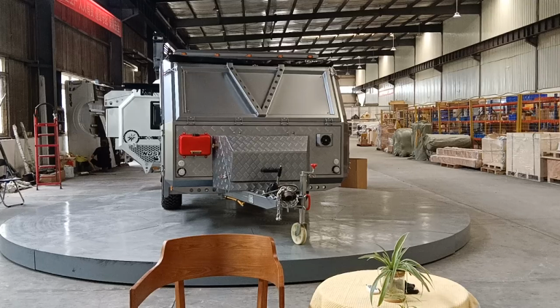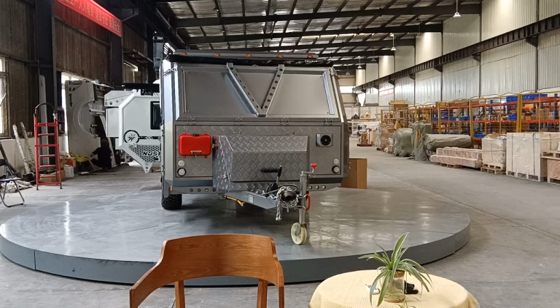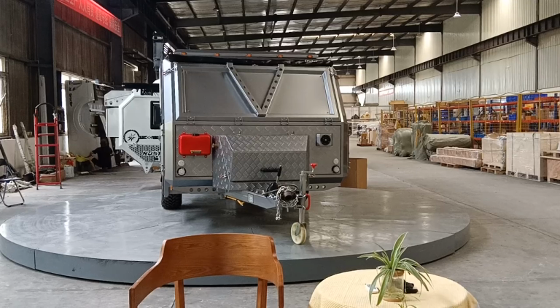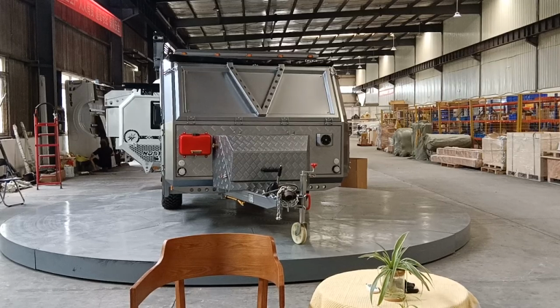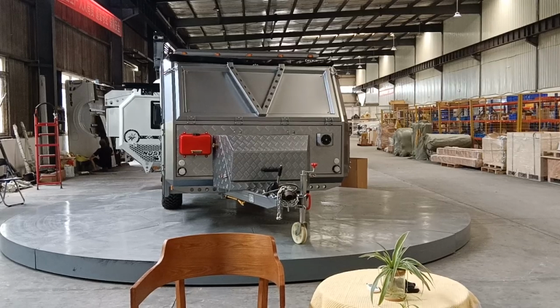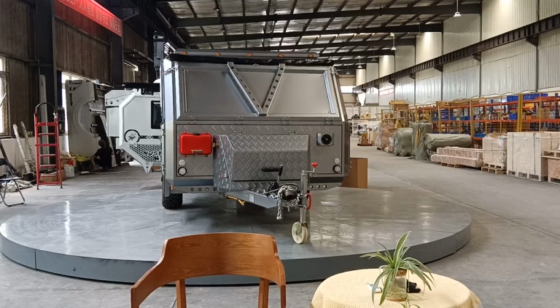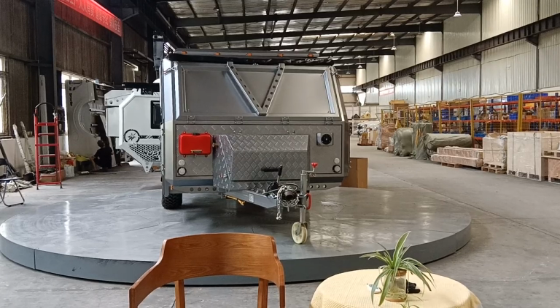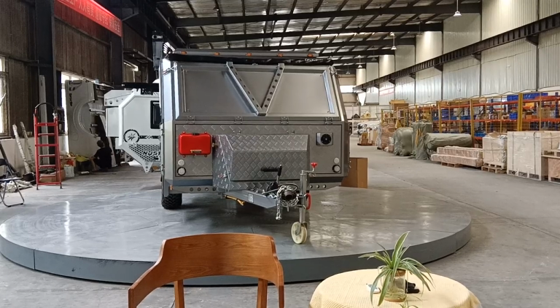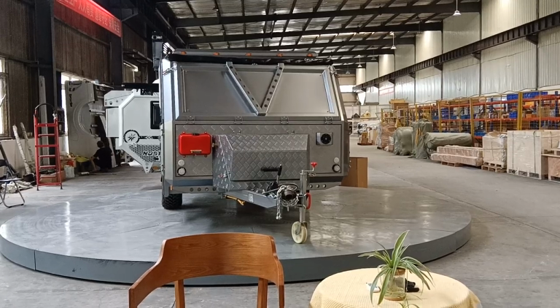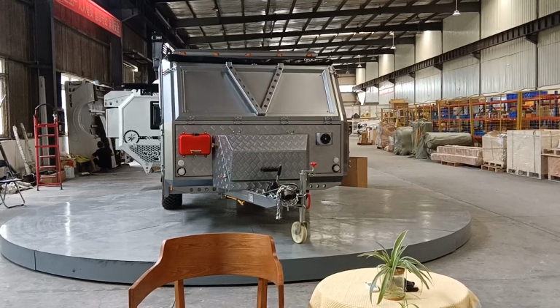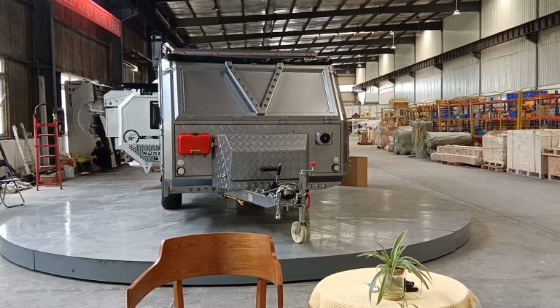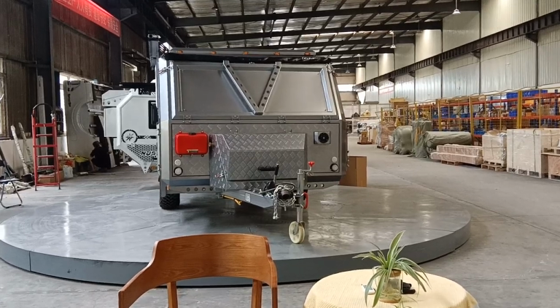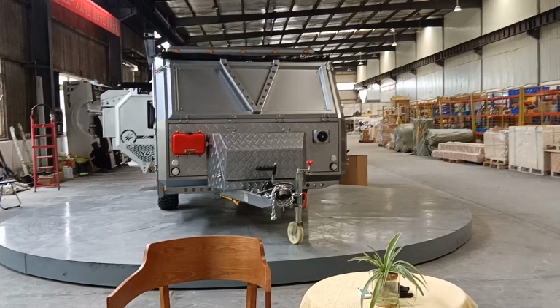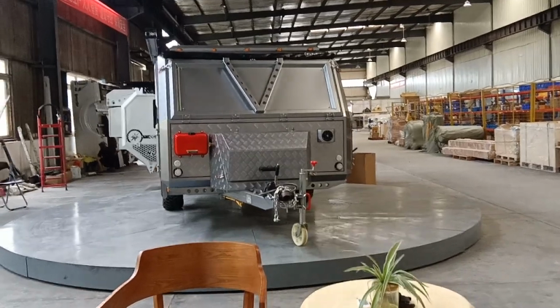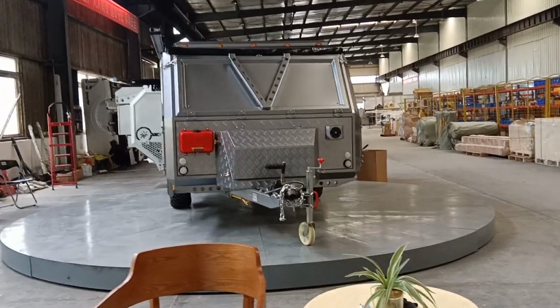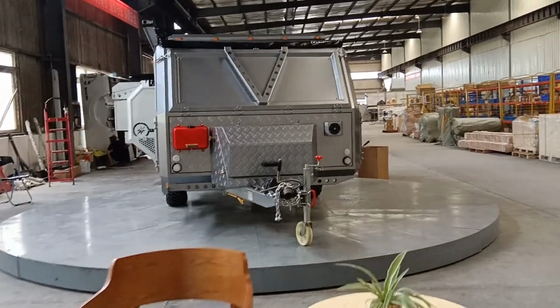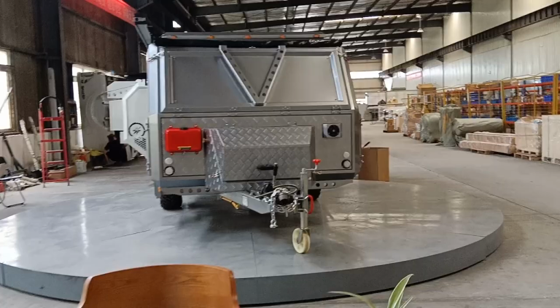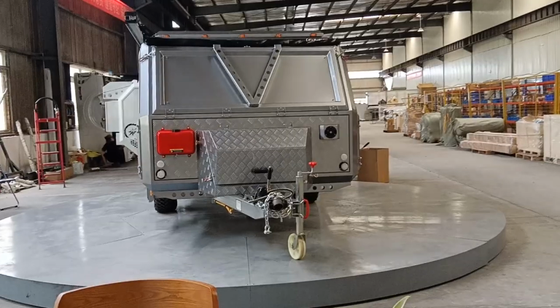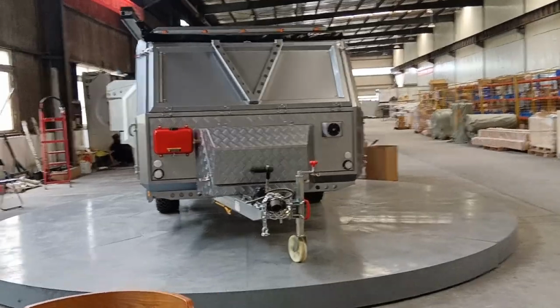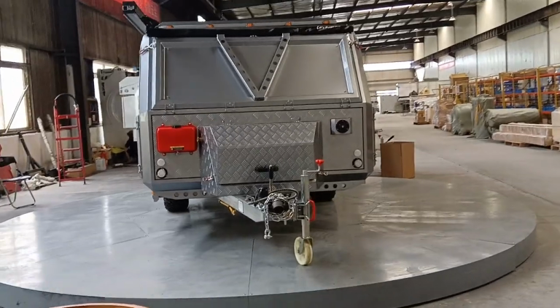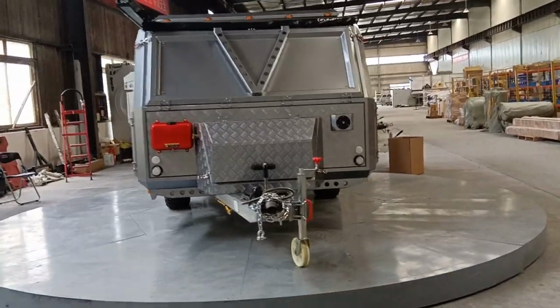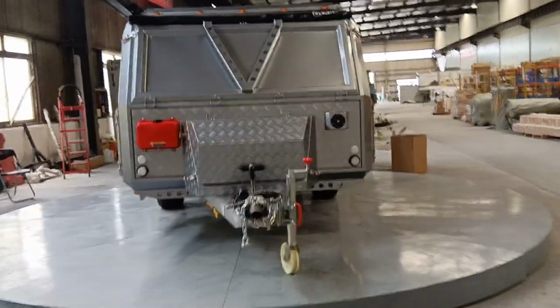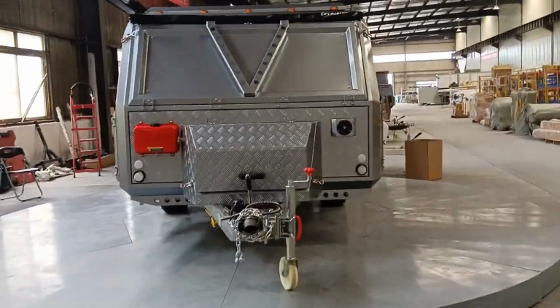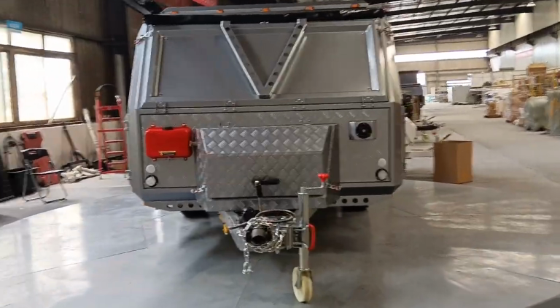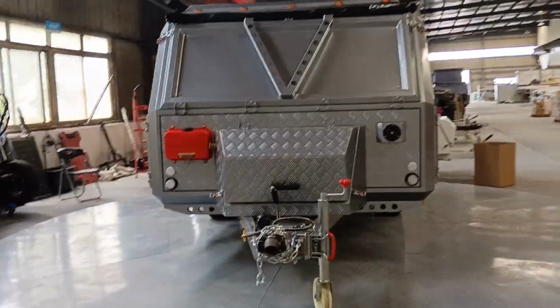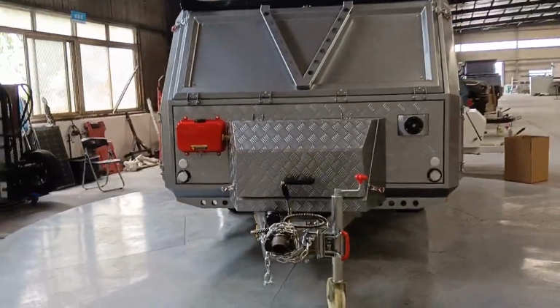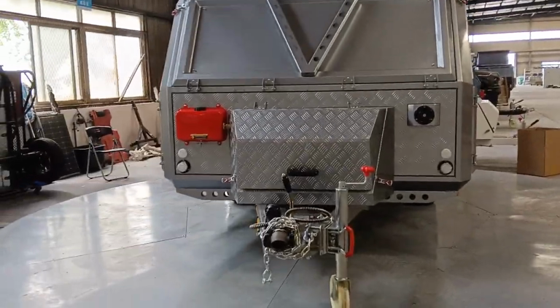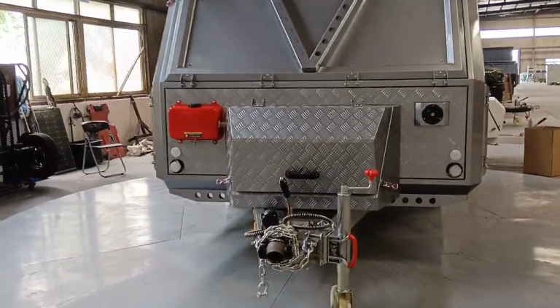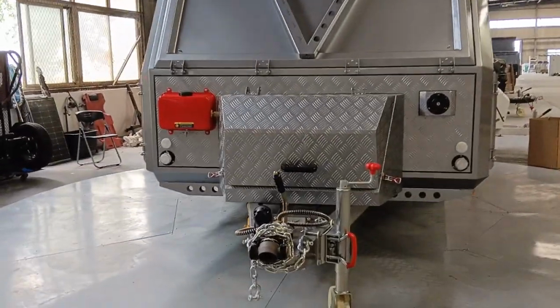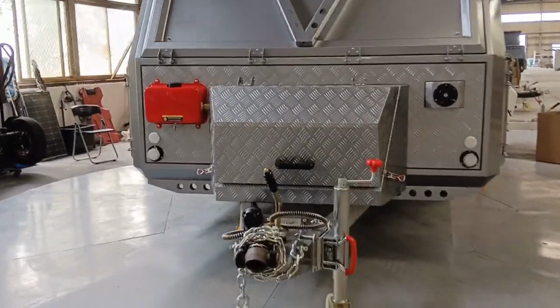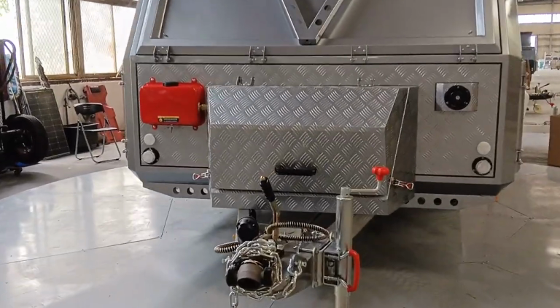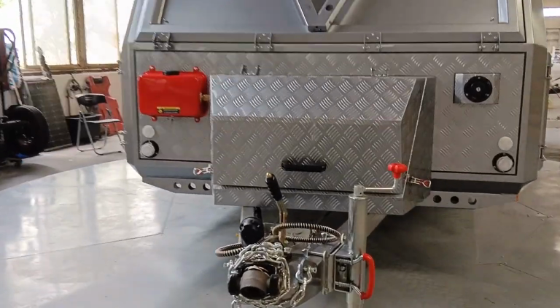This is an eager gray color, which is one of the most beautiful colors for trailers. Let's take a look. This is the front view.